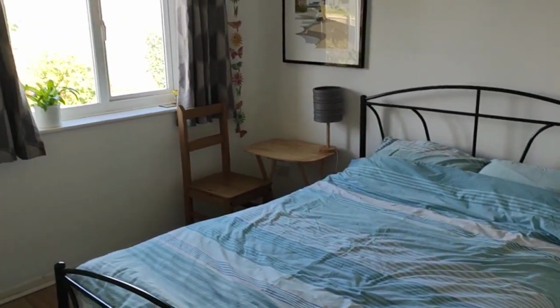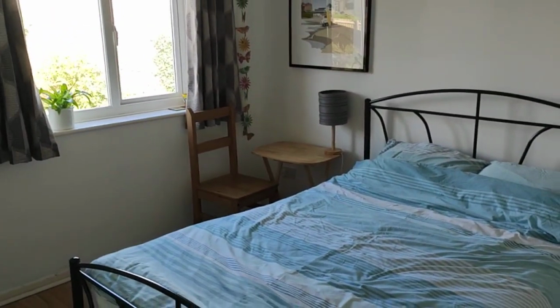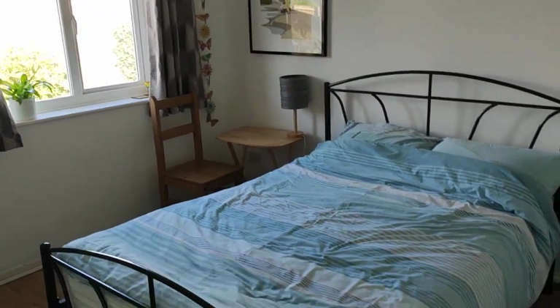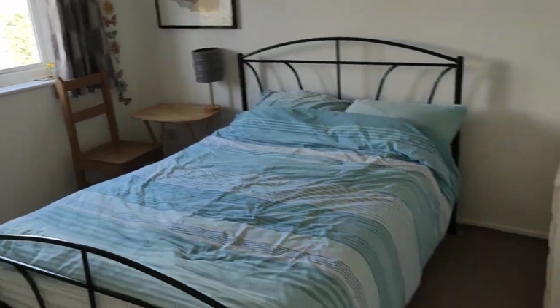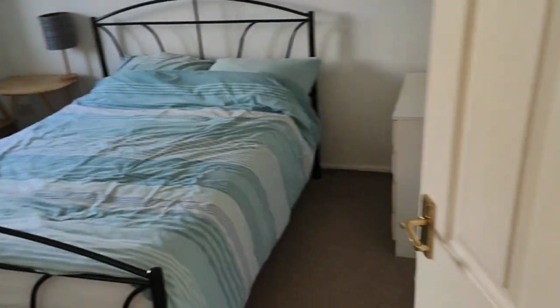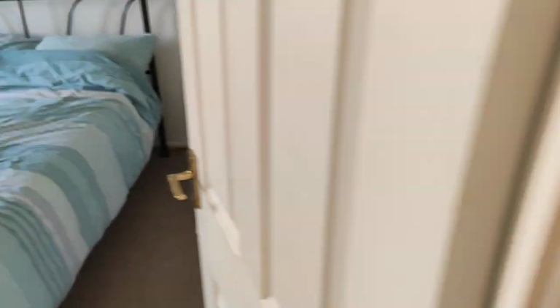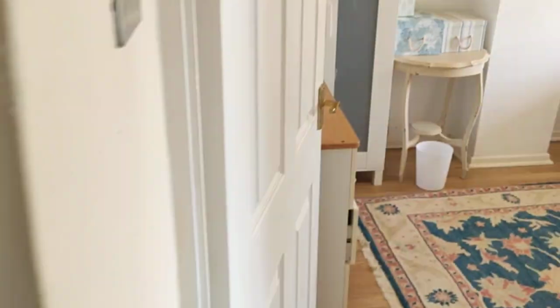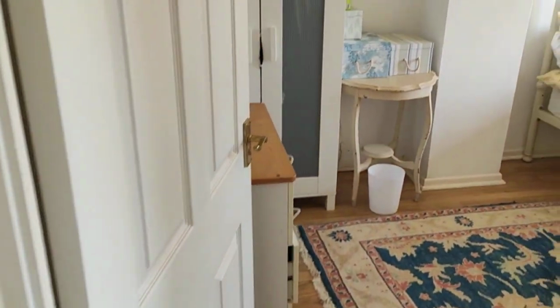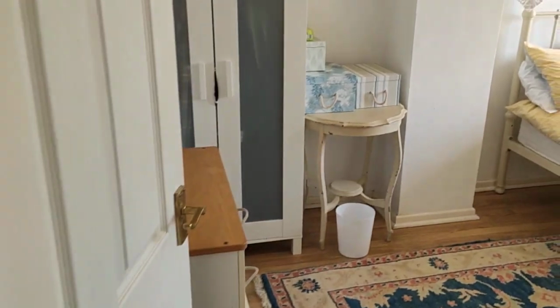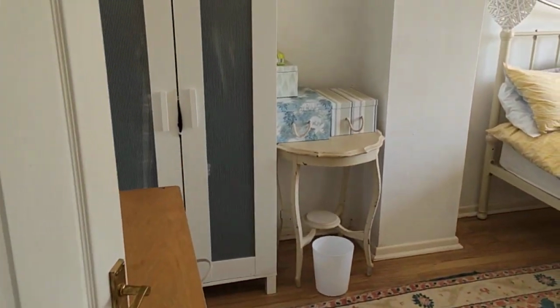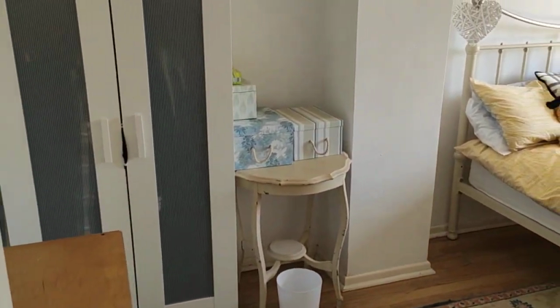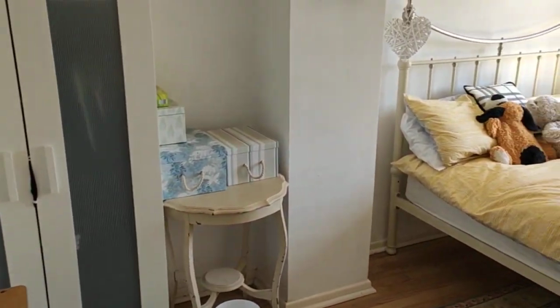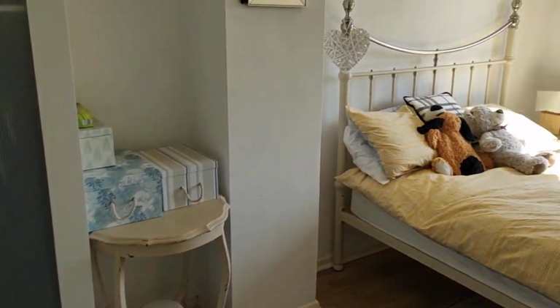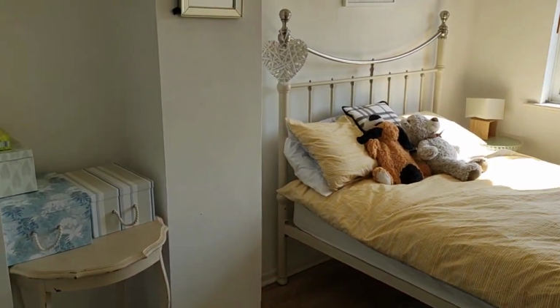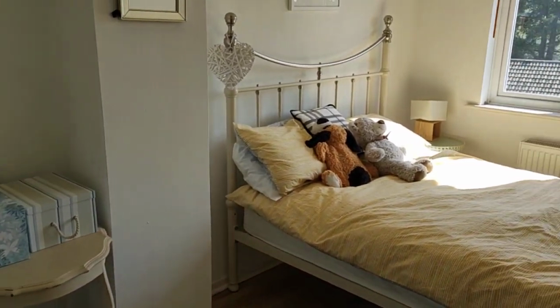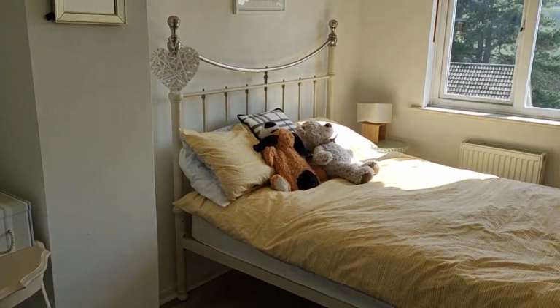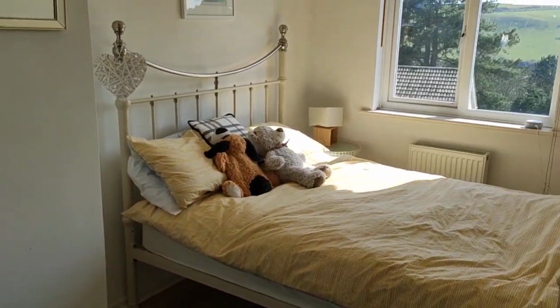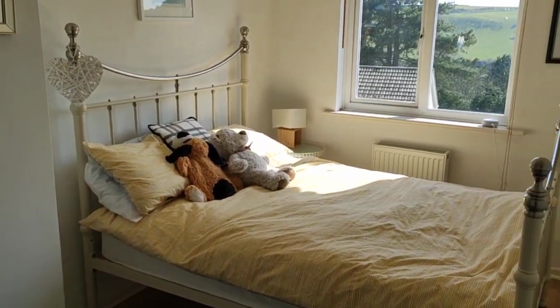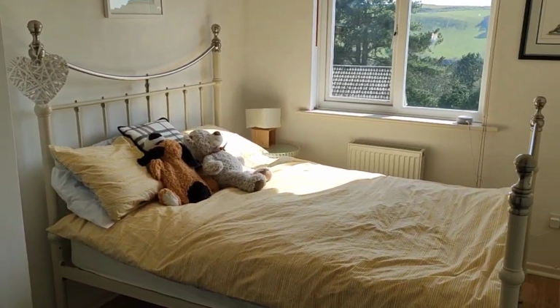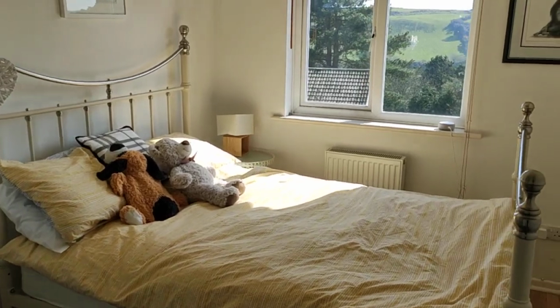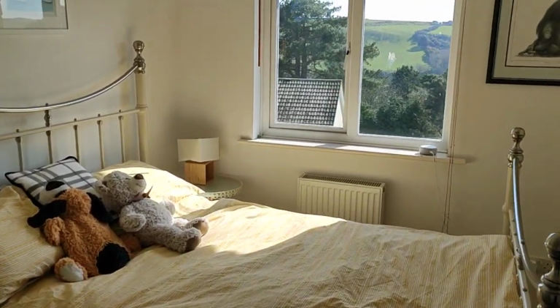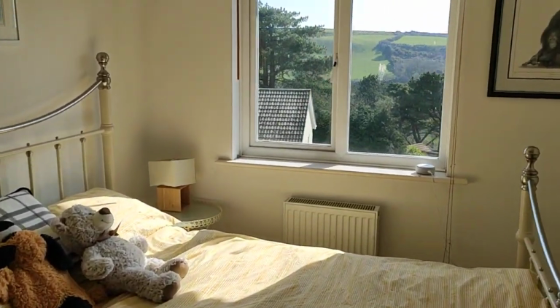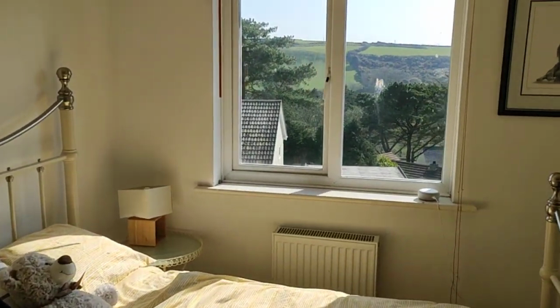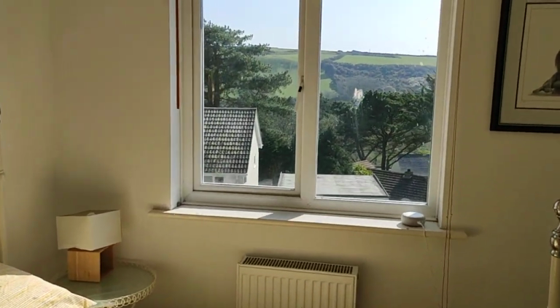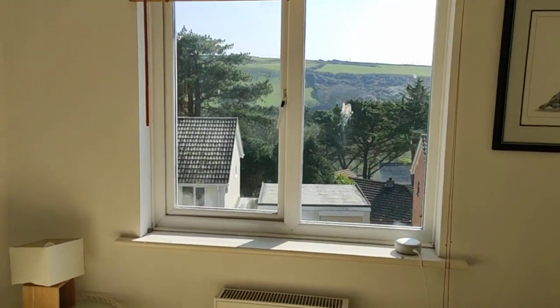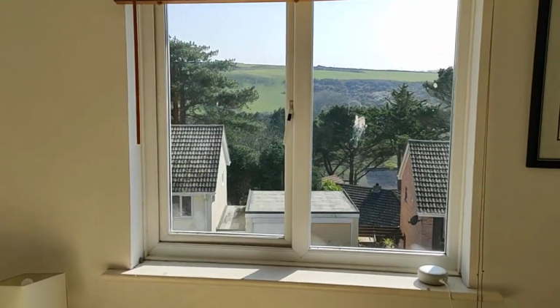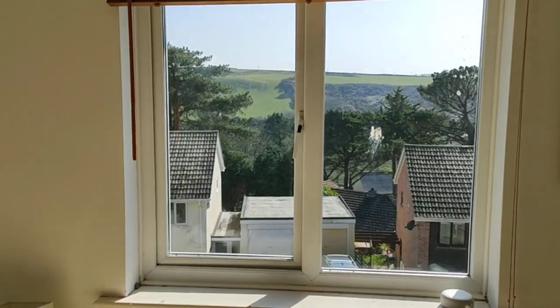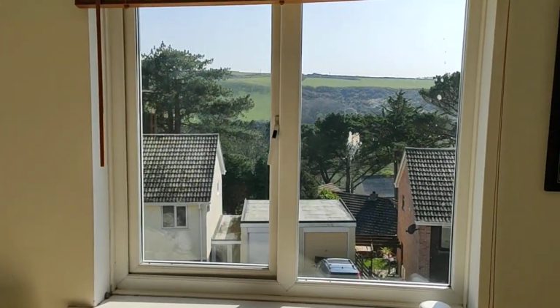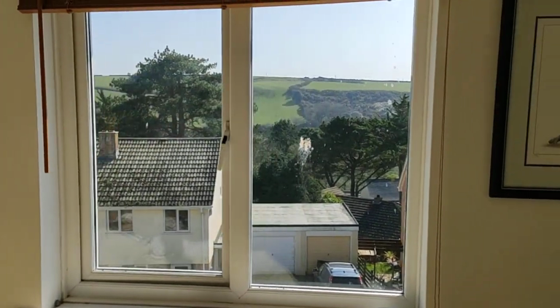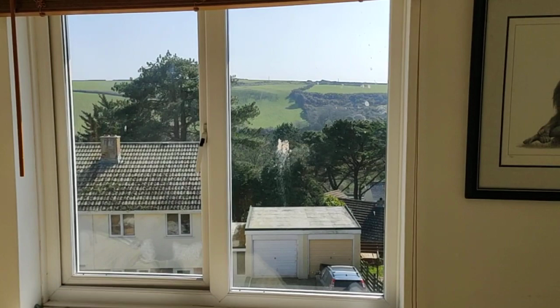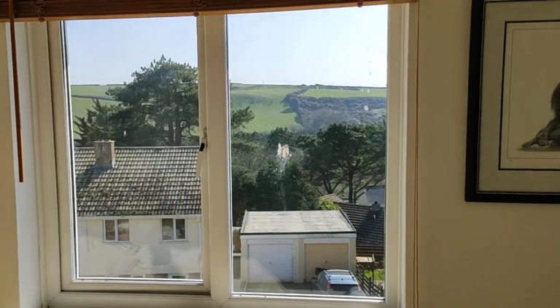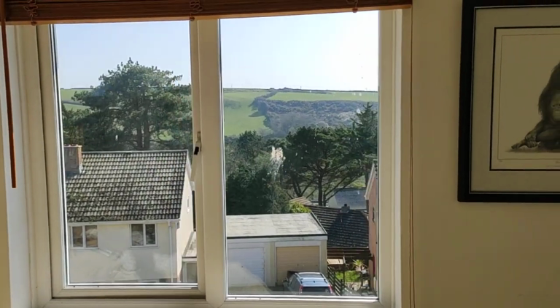That bedroom looks out to the rear over the garden. Very nice. This sunny front bedroom here is another great size double — cracking views. As I'm walking towards the window, you can see that is the back of the Gannel estuary.